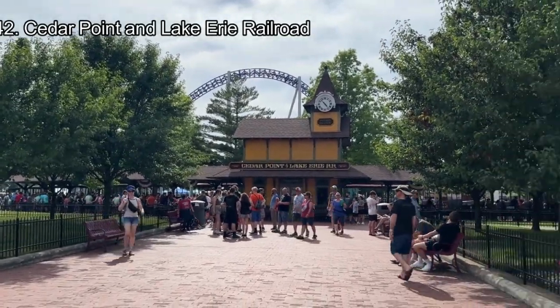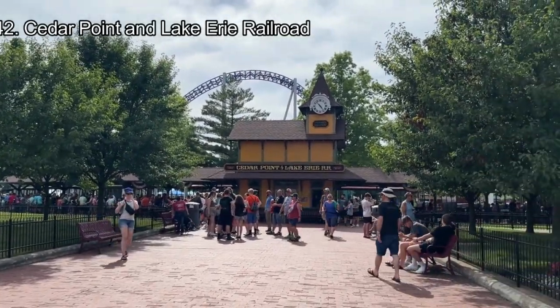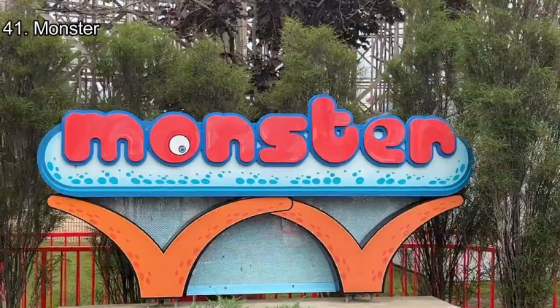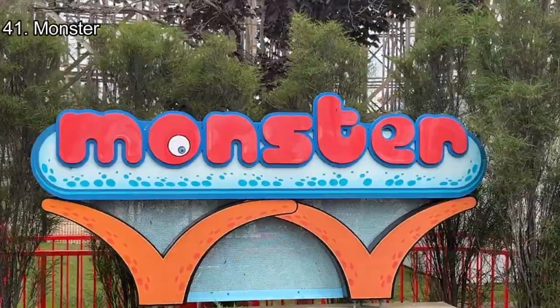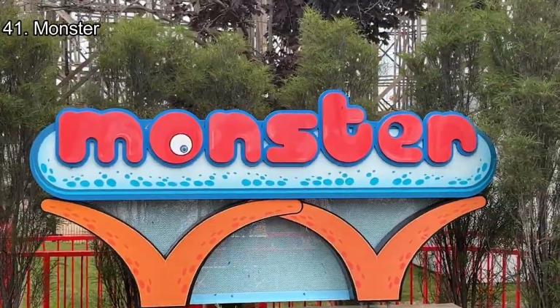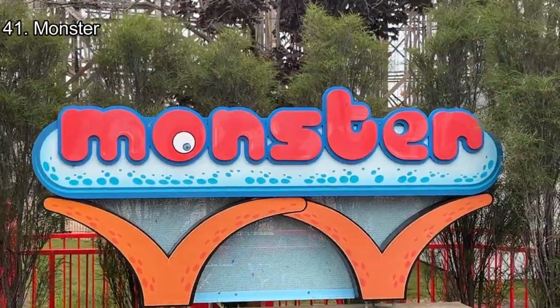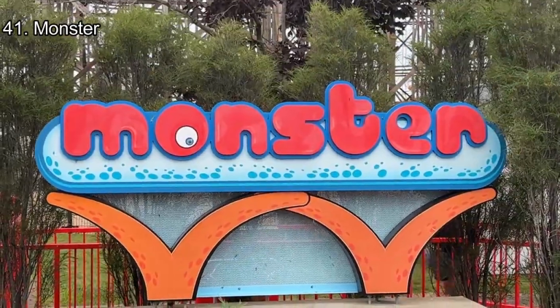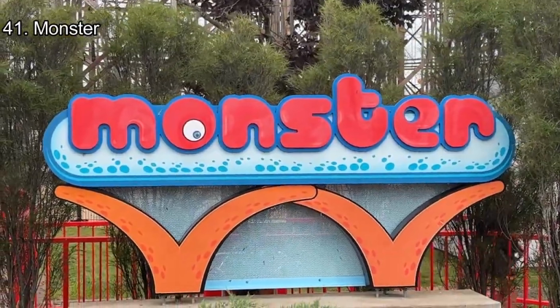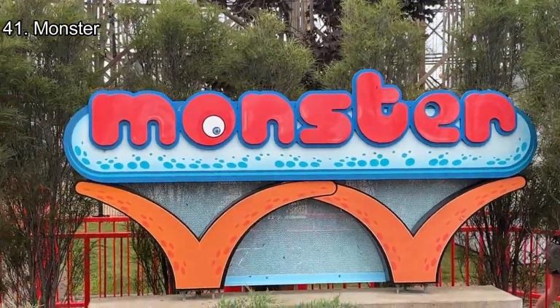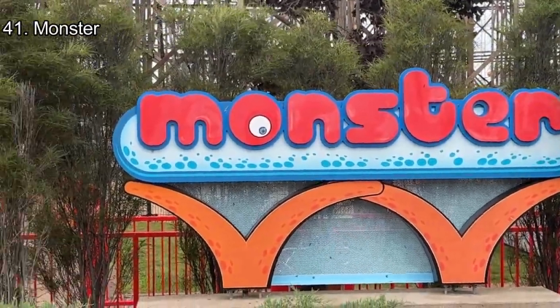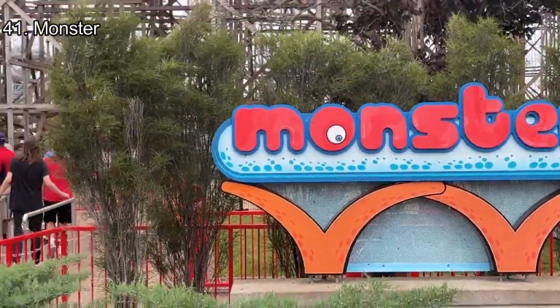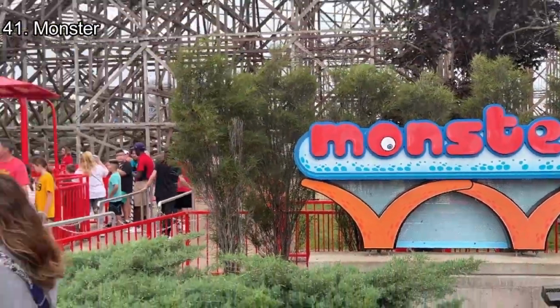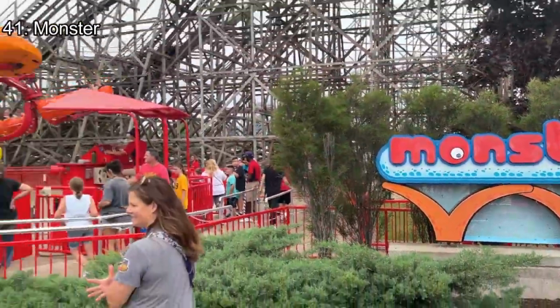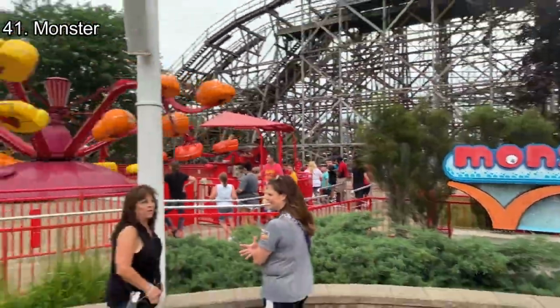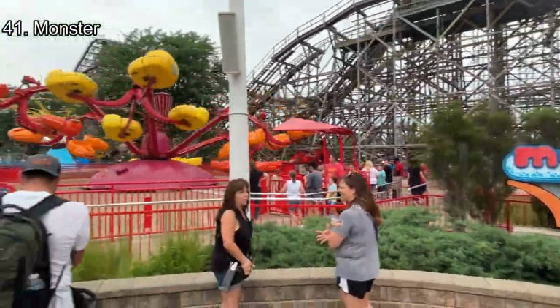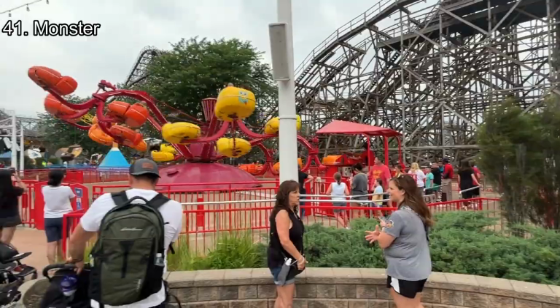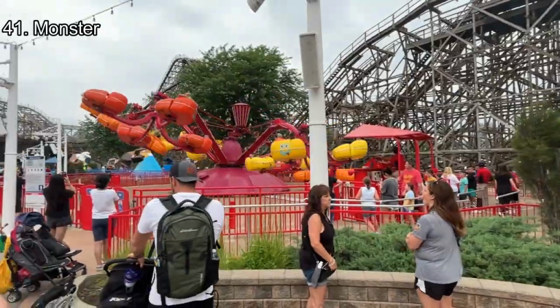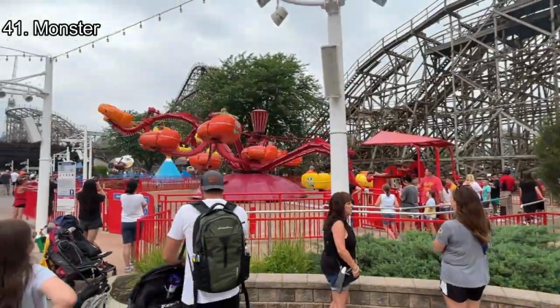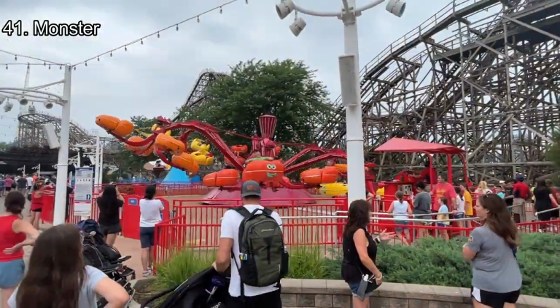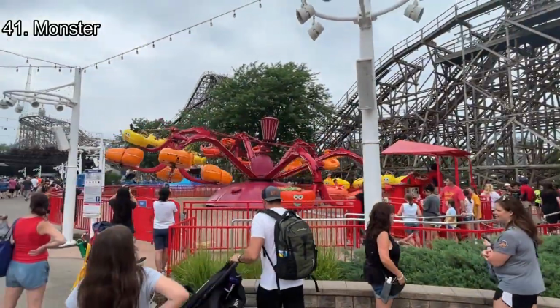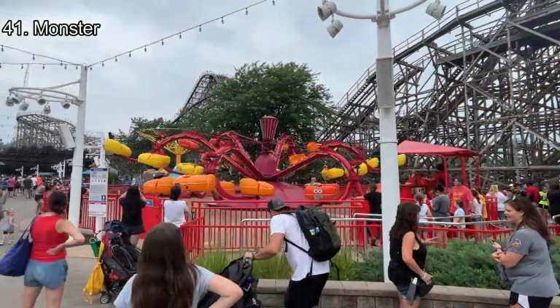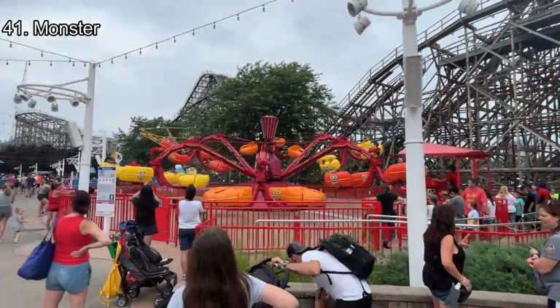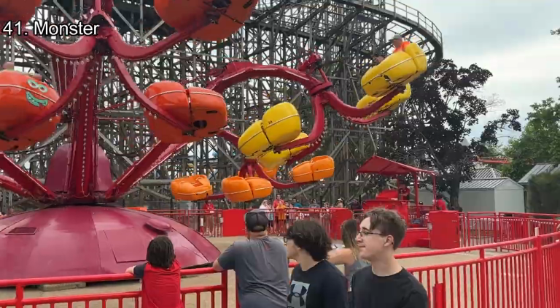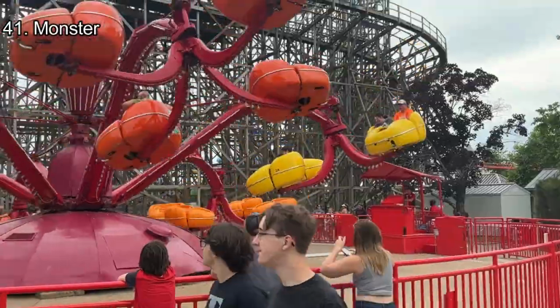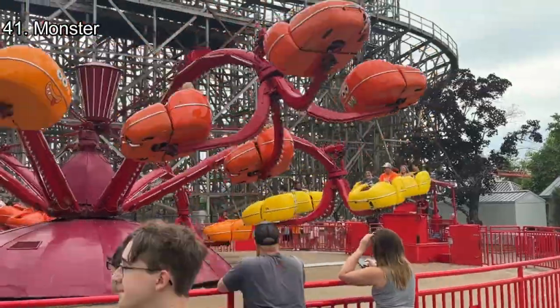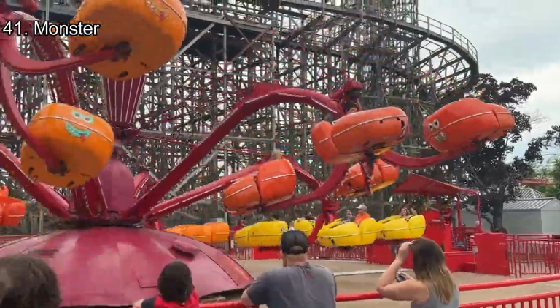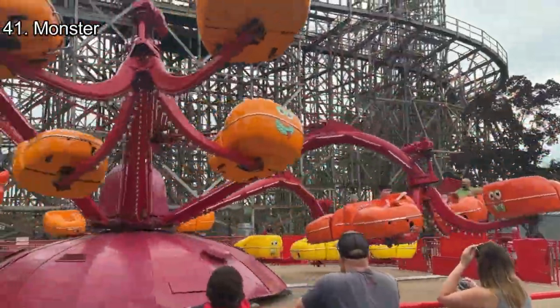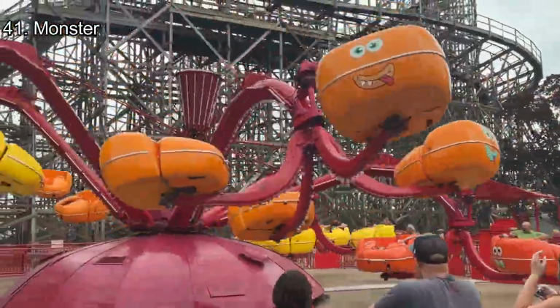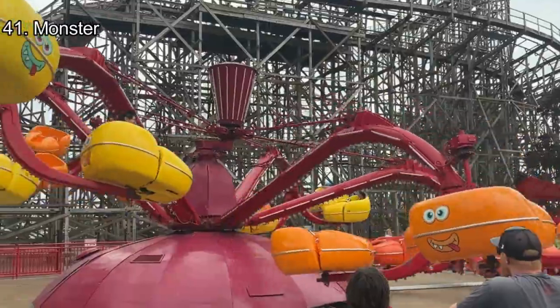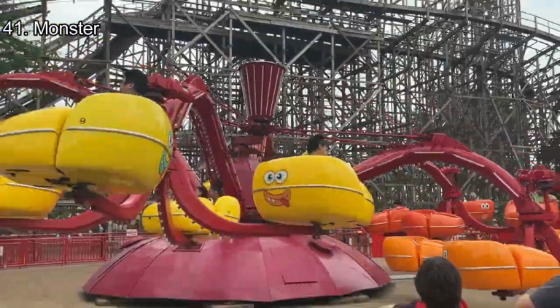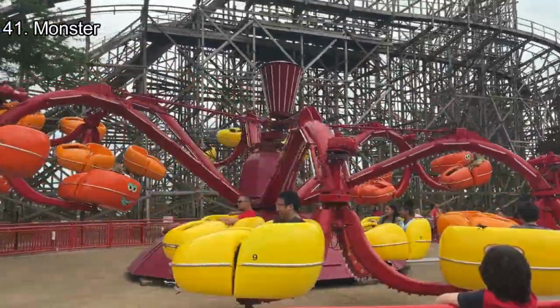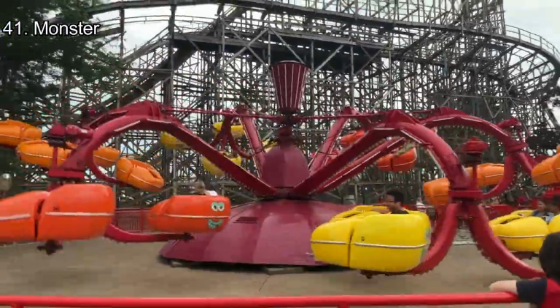Number 41: Monster. Similarly to the last ride, Monster takes a very long loading cycle. Also, compared to the other spinning flats in the park, Monster is underwhelming. It has a couple of negatives every now and then, but other than that, it's a bland experience near Gemini Midway.